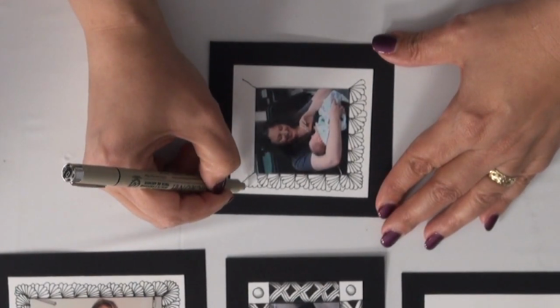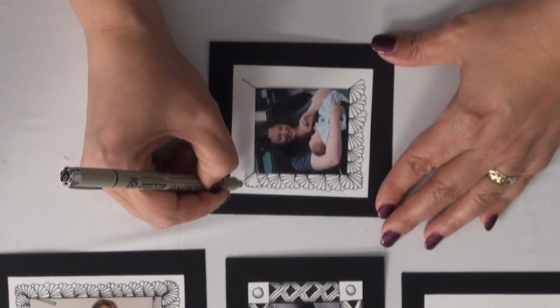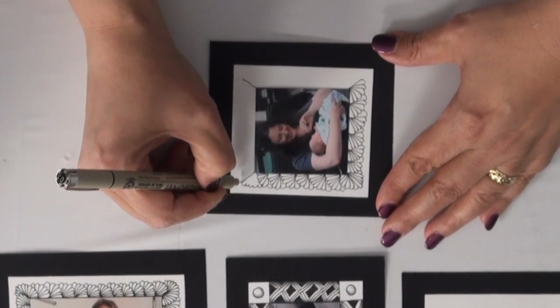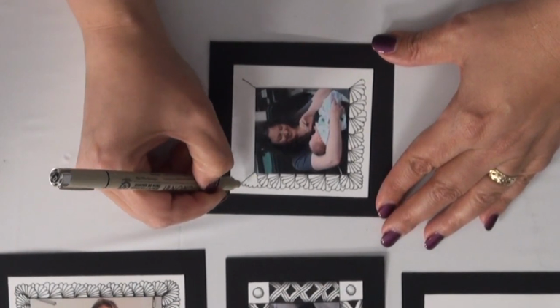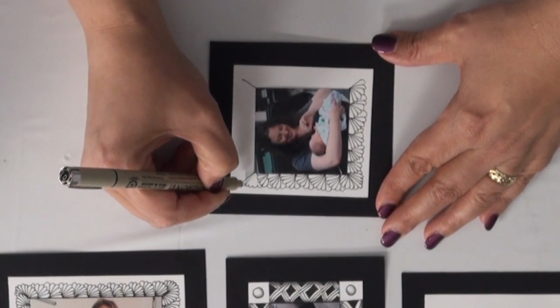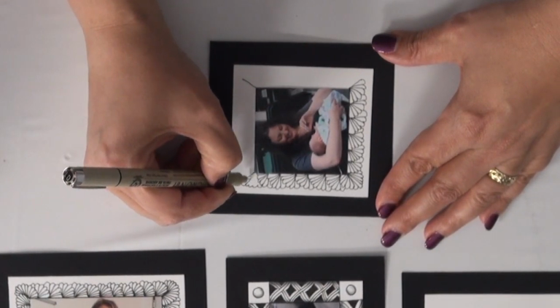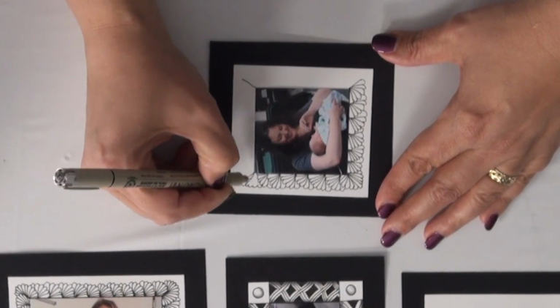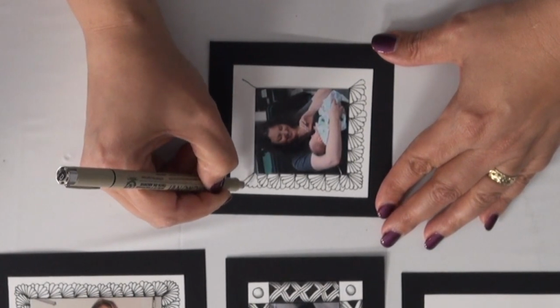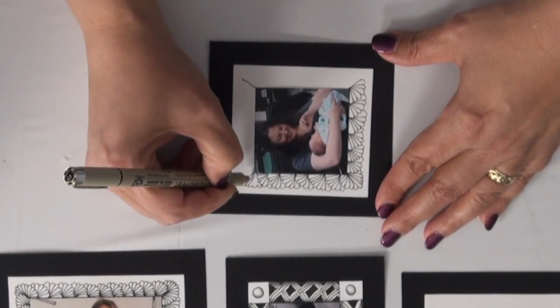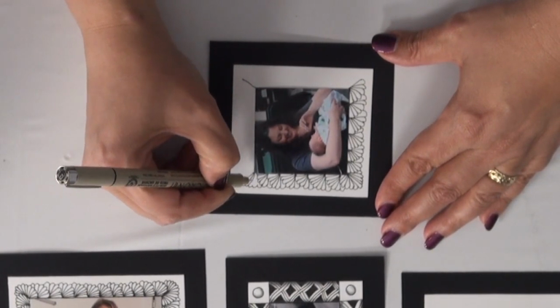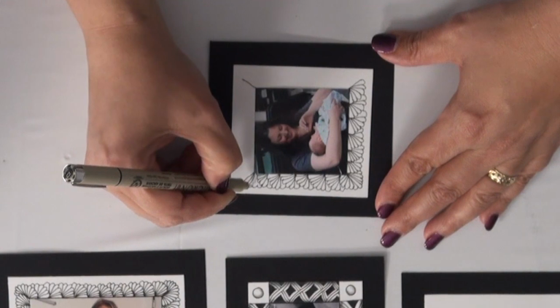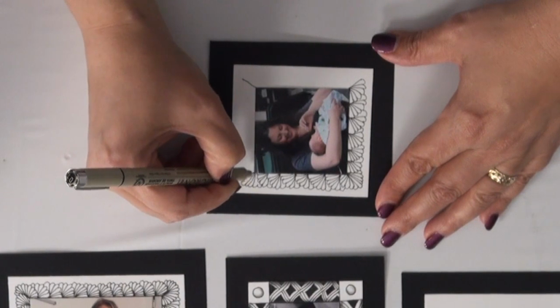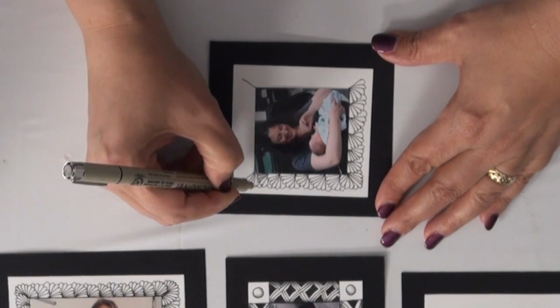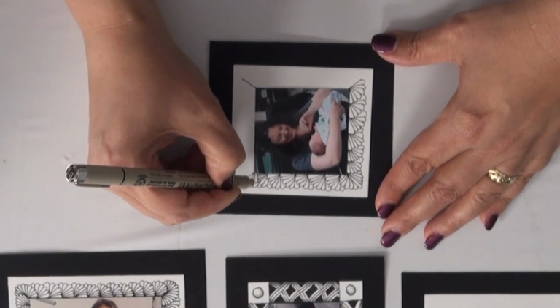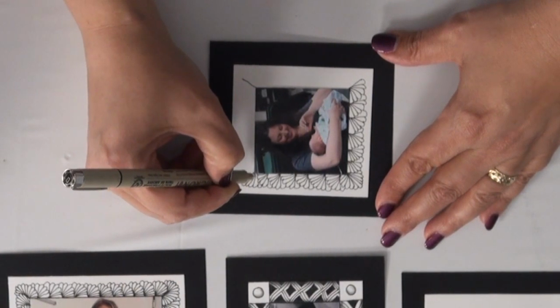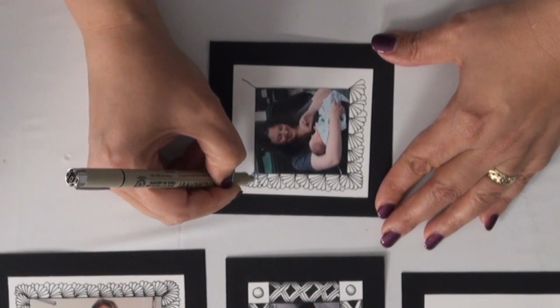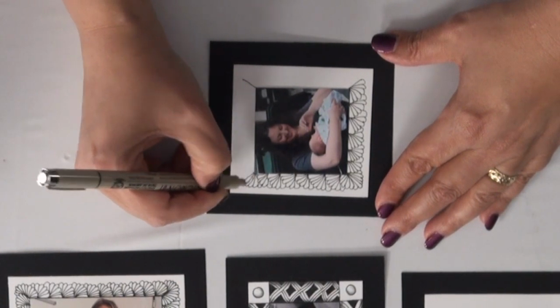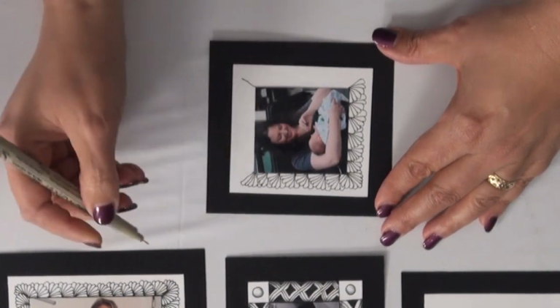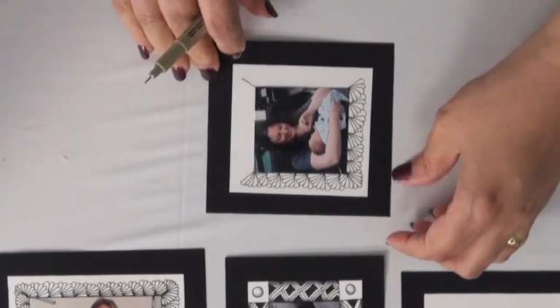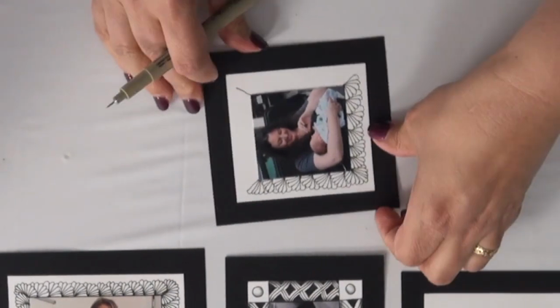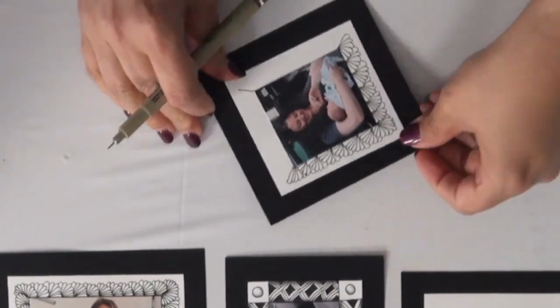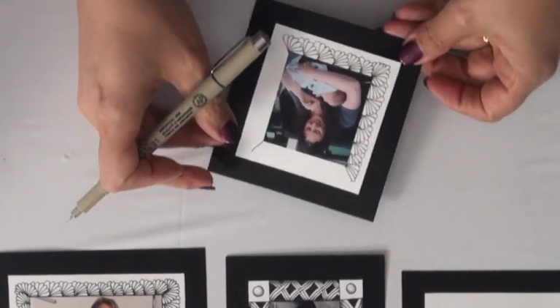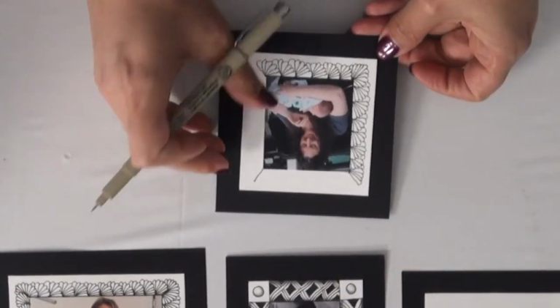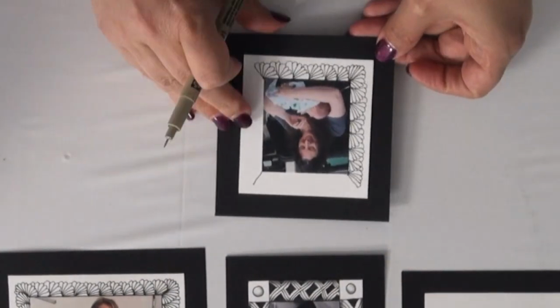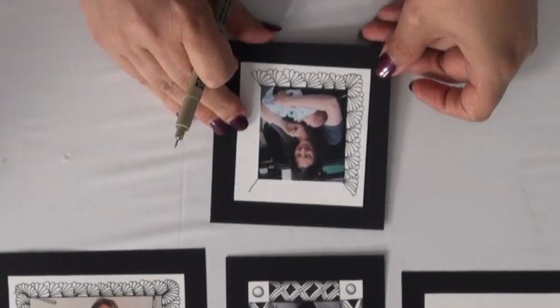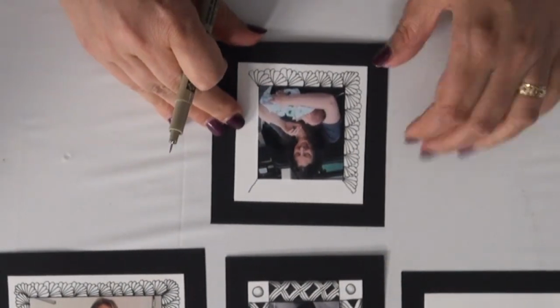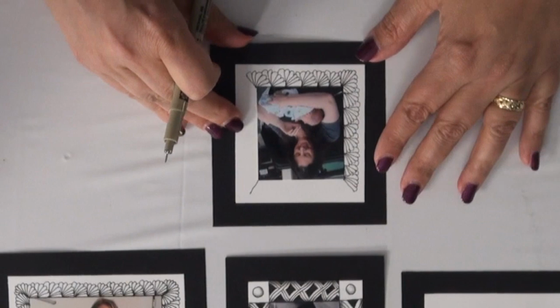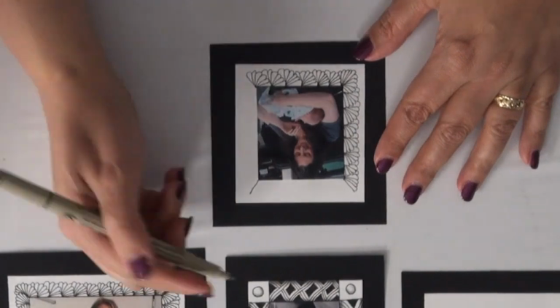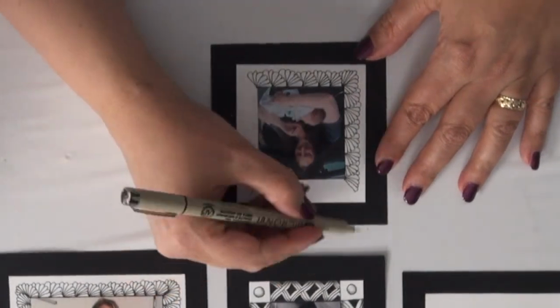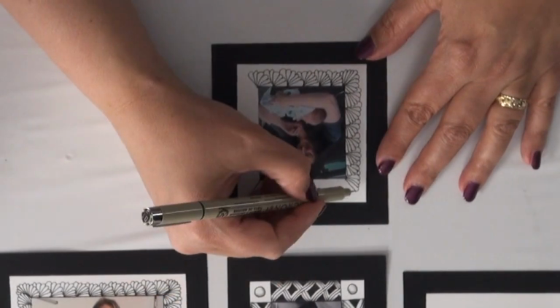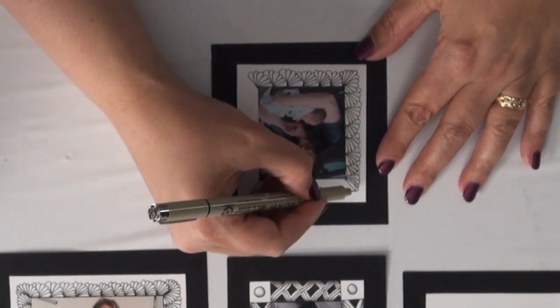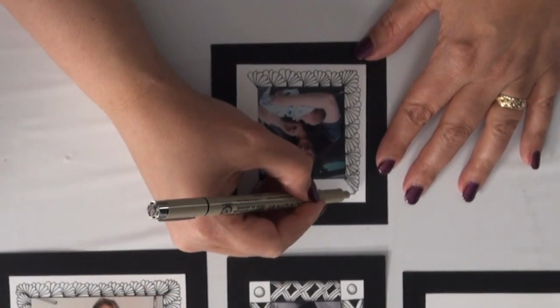Here's another corner. You're doing one step at a time, and you're going to end up with a nice end product.